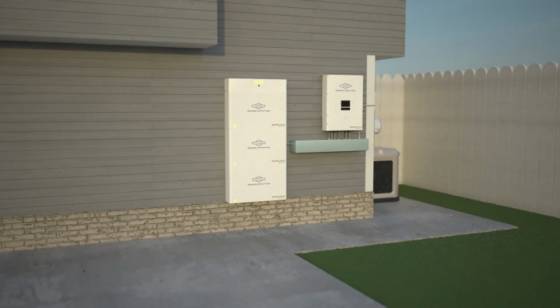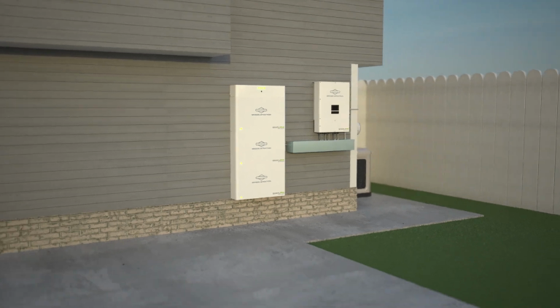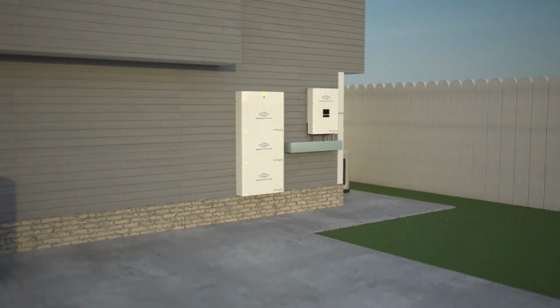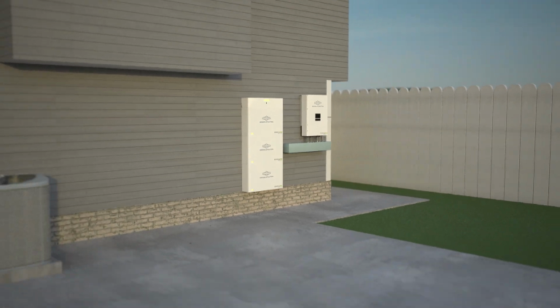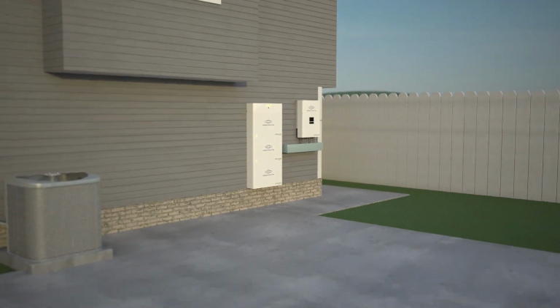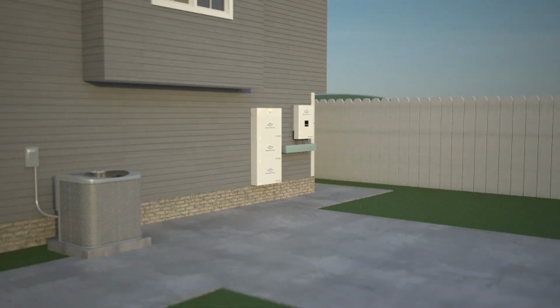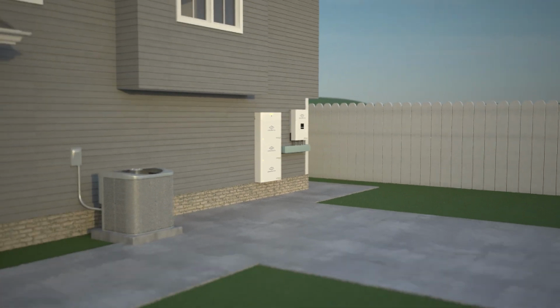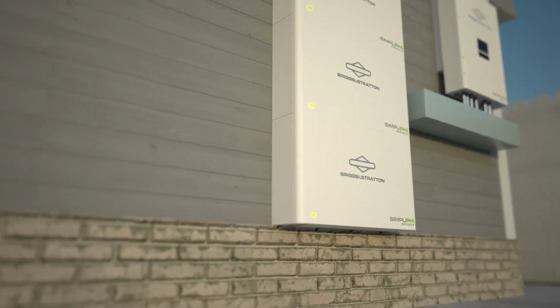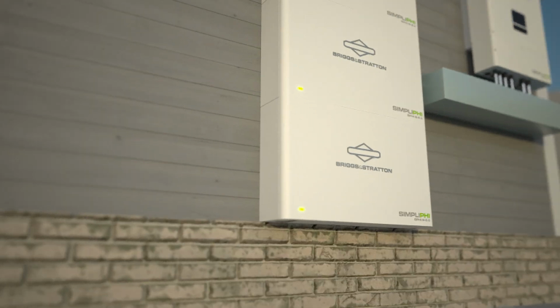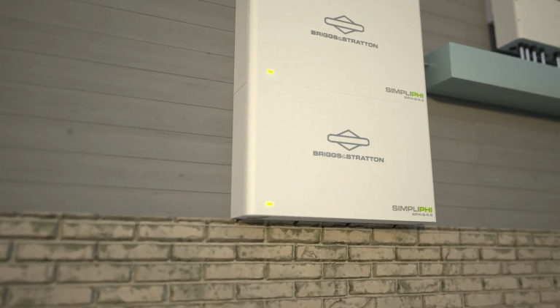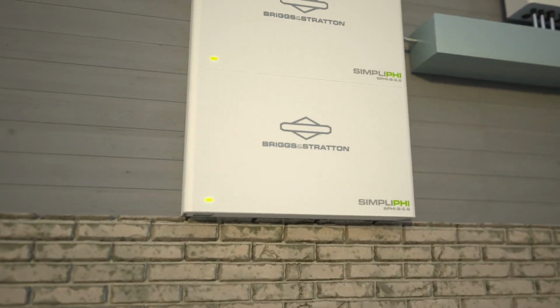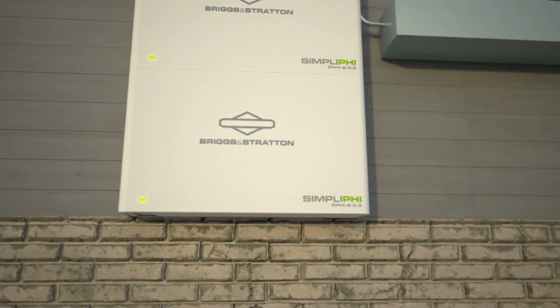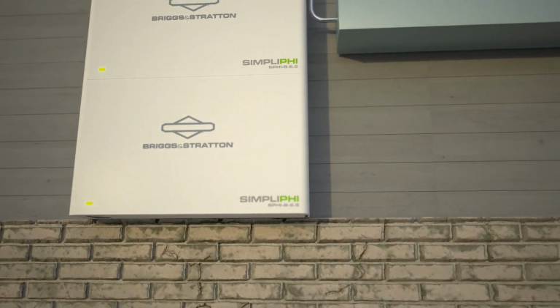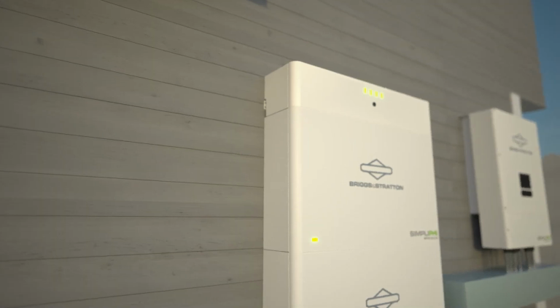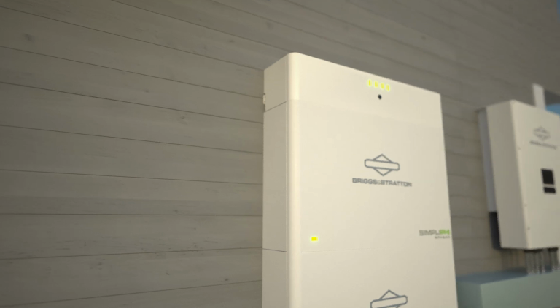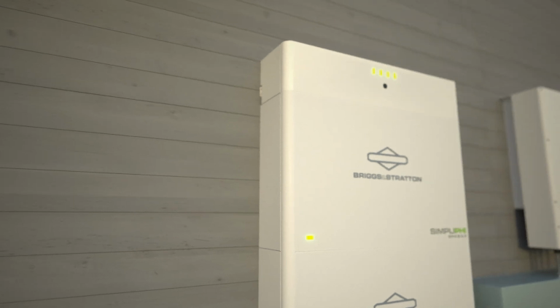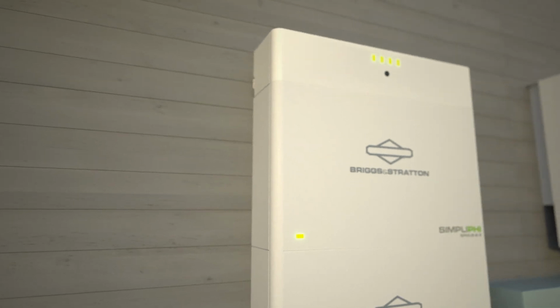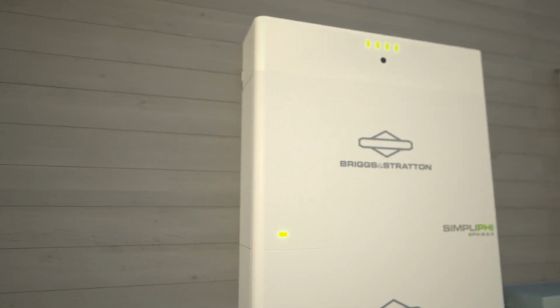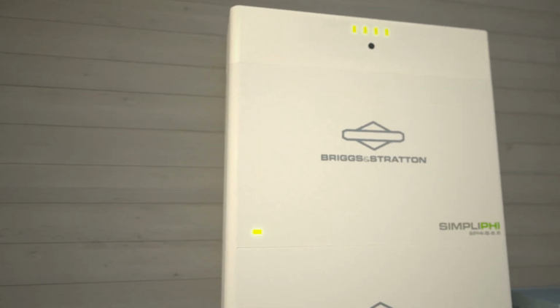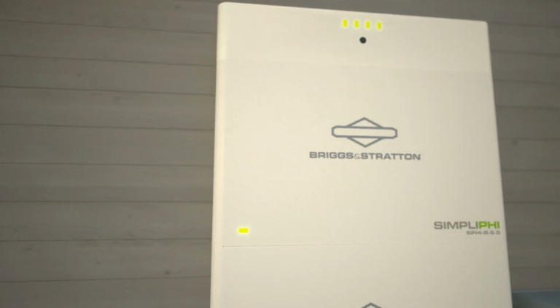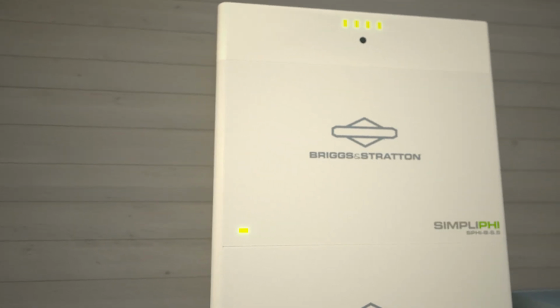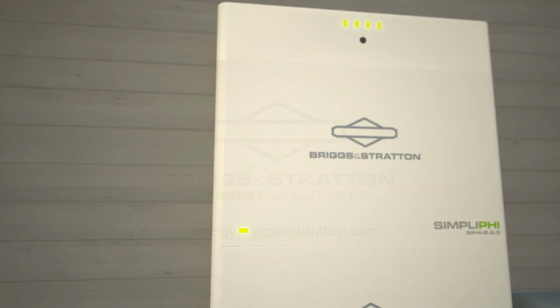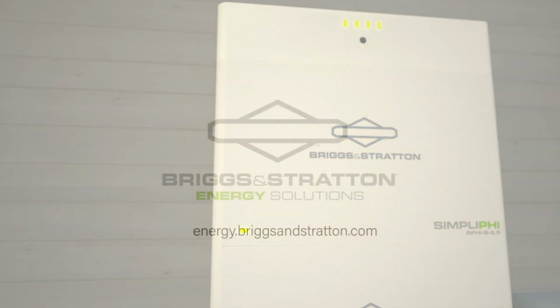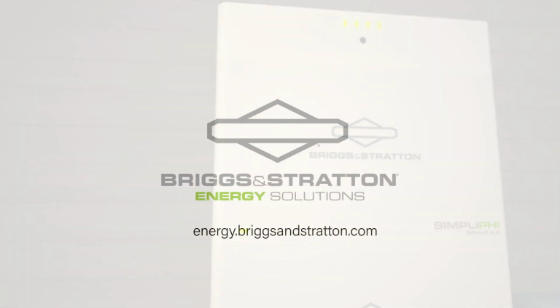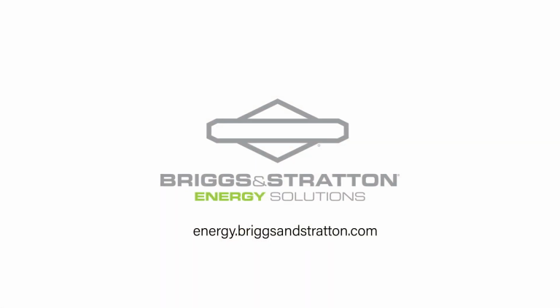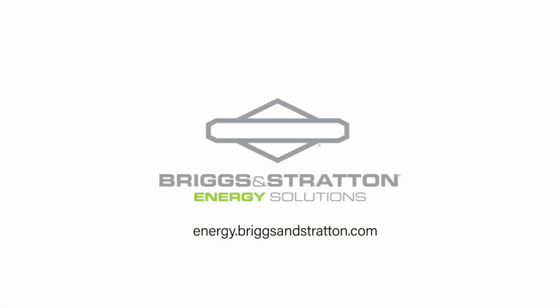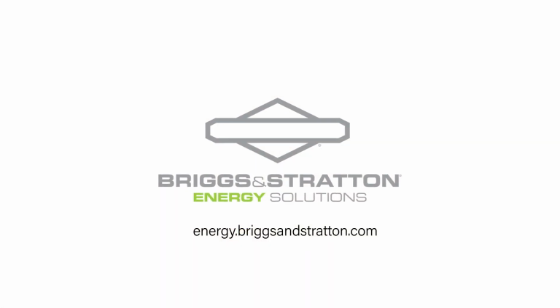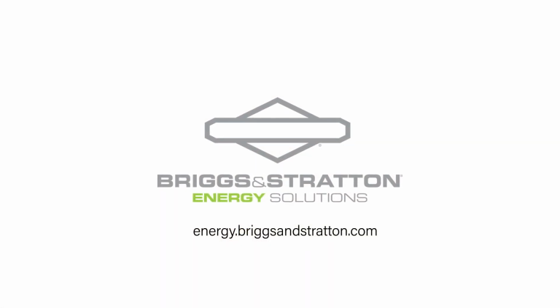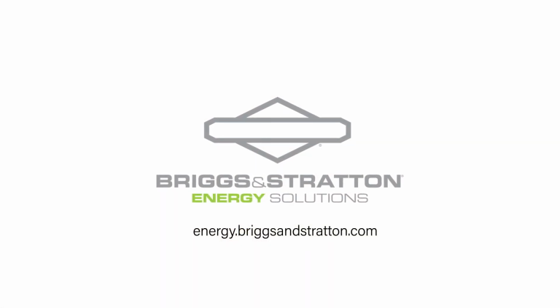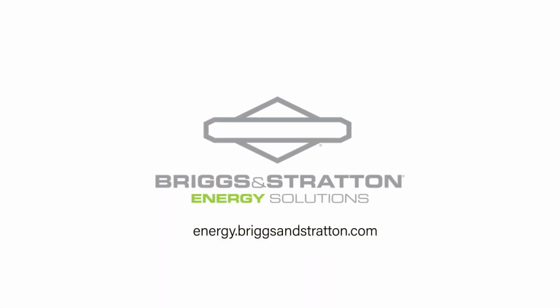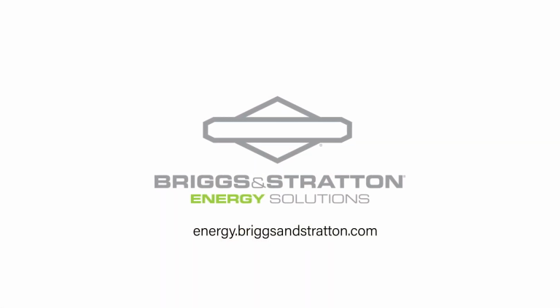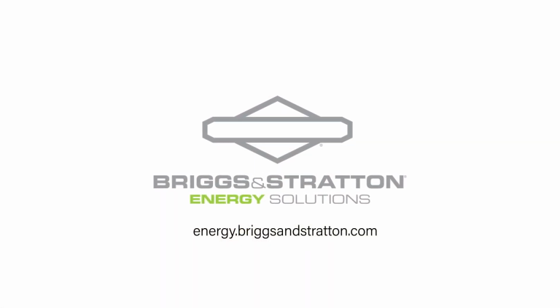It's a scalable, versatile, smart investment for your home. Take control into your own hands with the reliable power you deserve, with the Simplify Energy Storage System from the trusted experts at Briggs & Stratton.